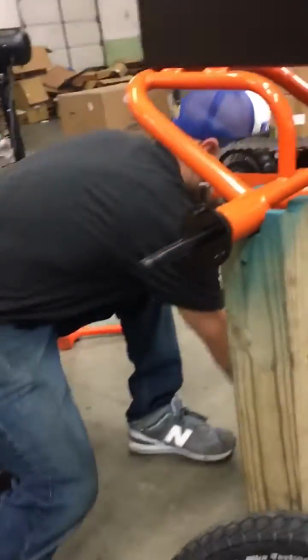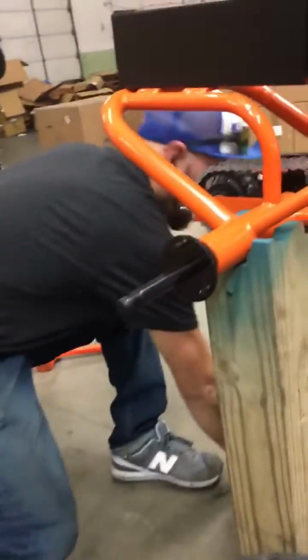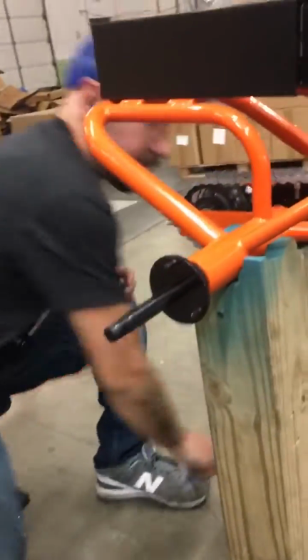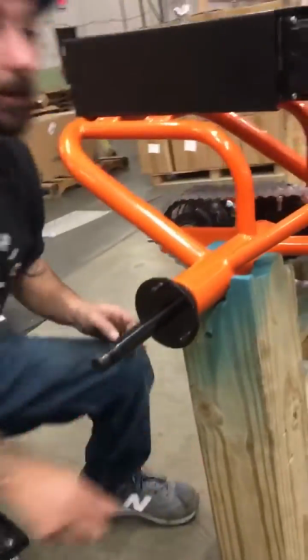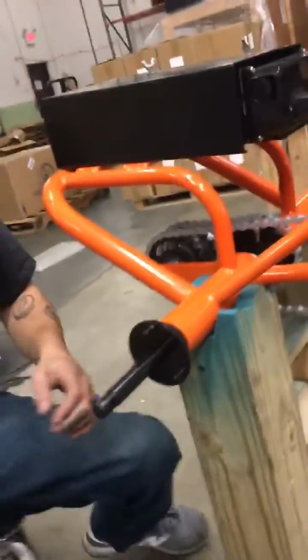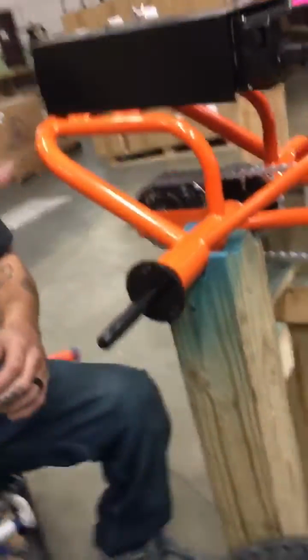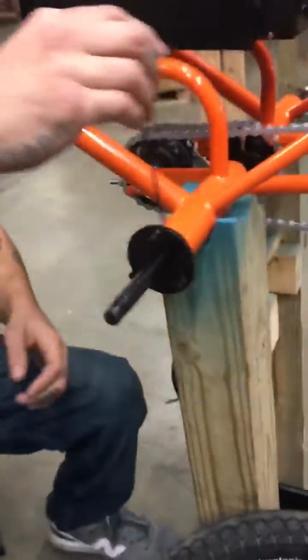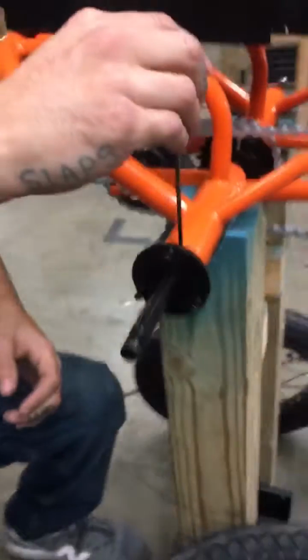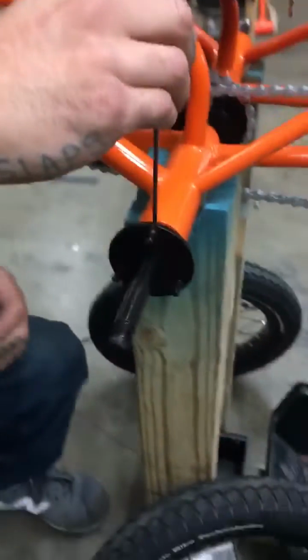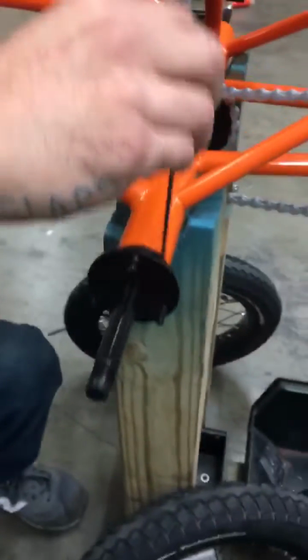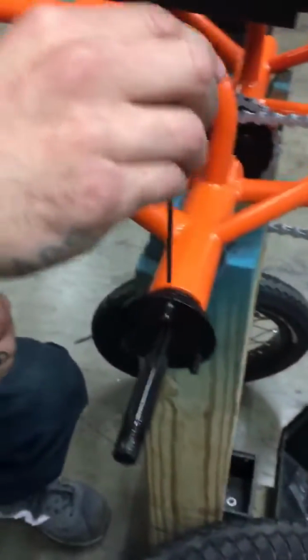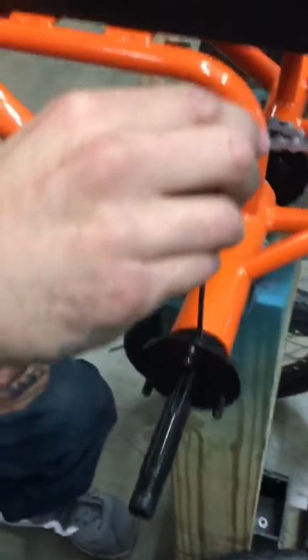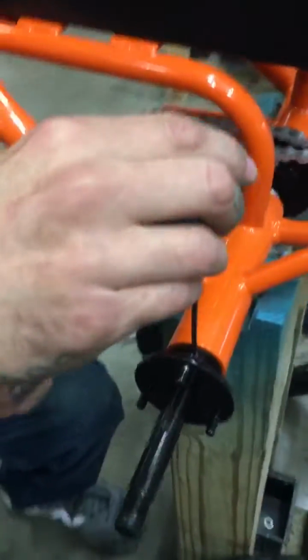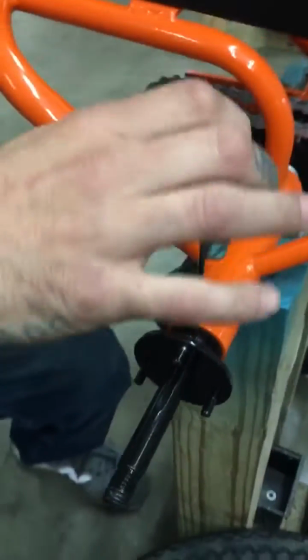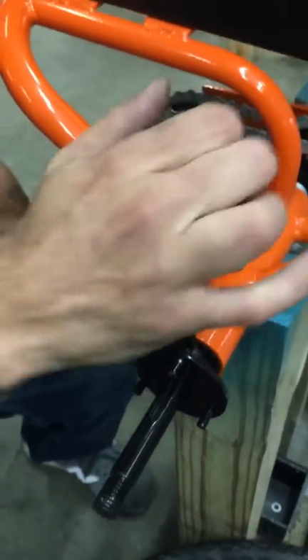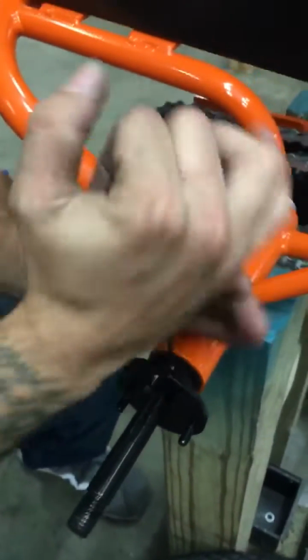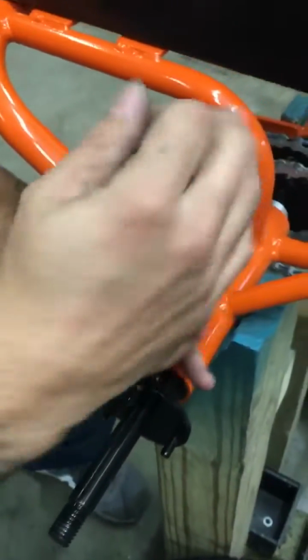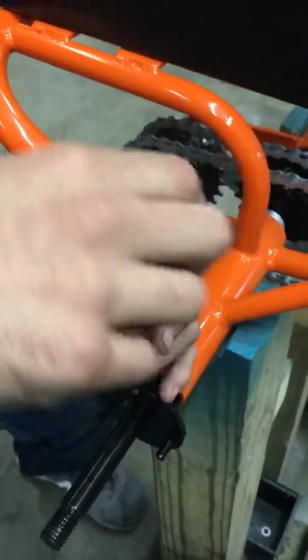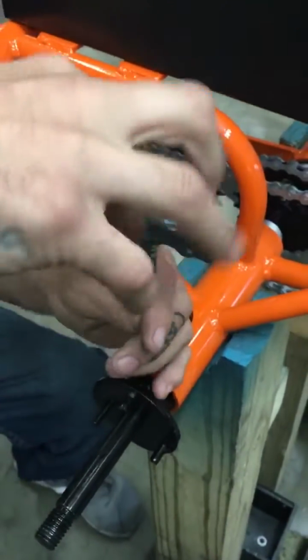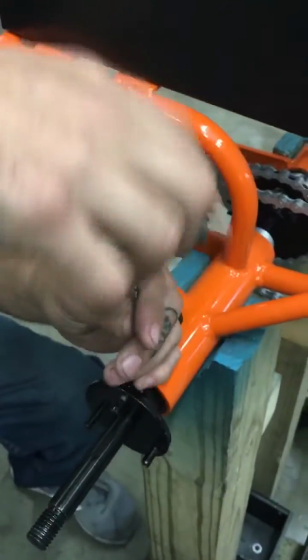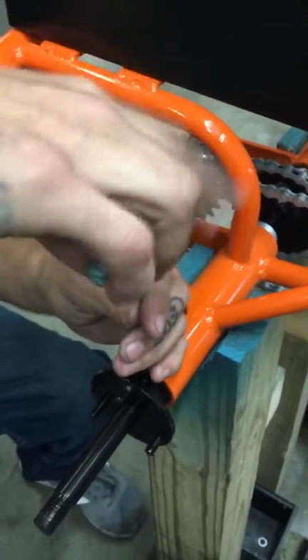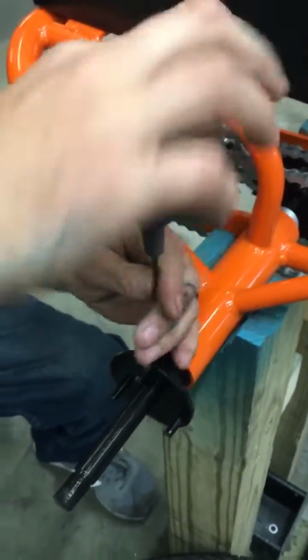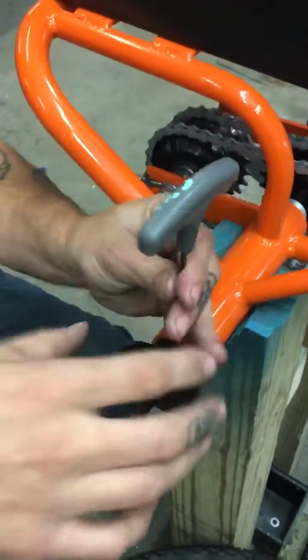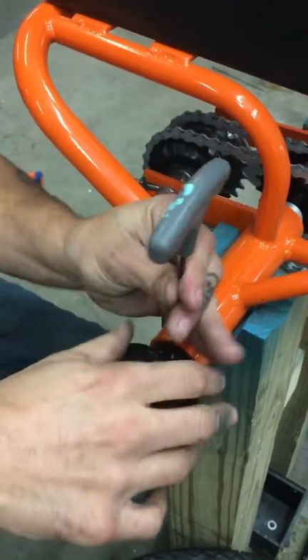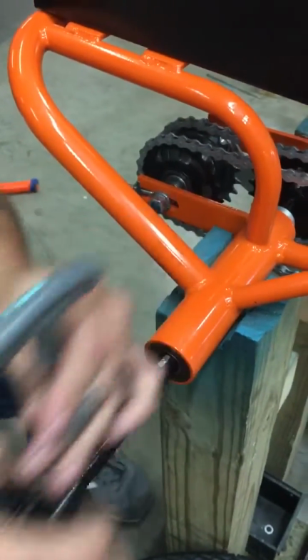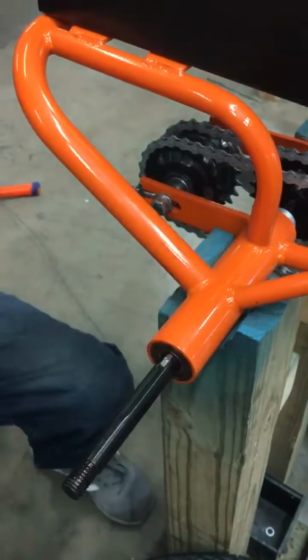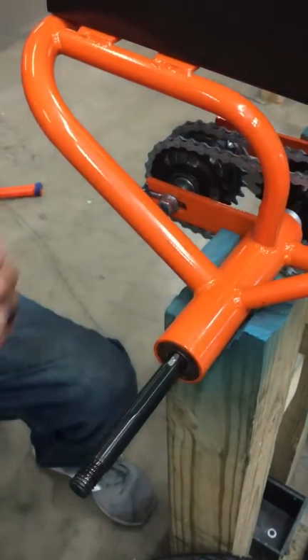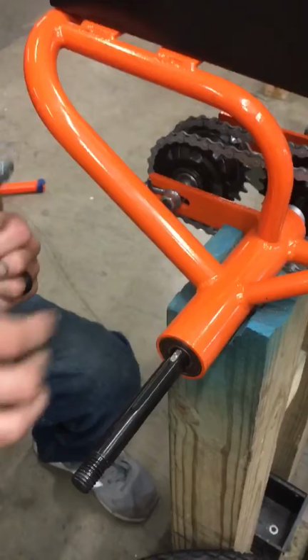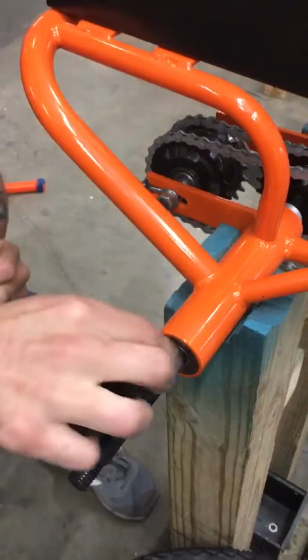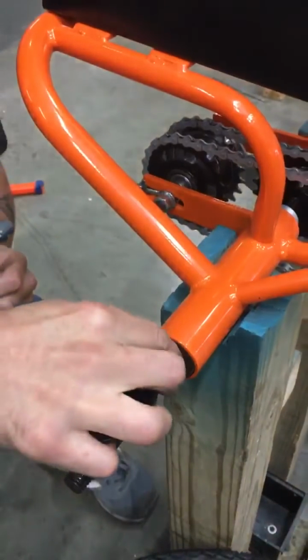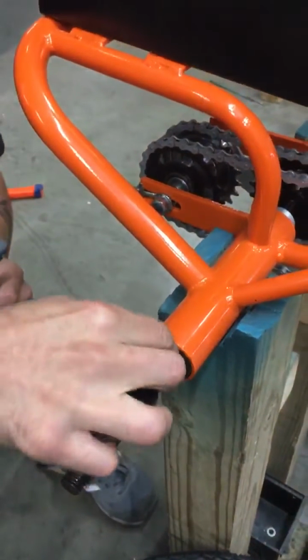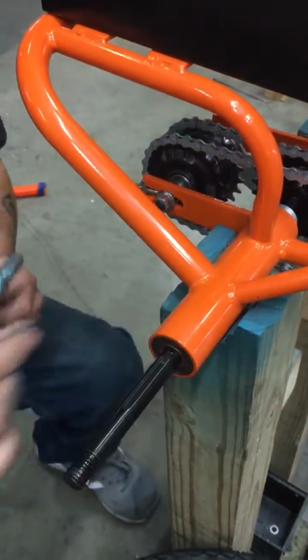Next you're going to use your 3 millimeter to remove the wheel flange. Make sure you hold on to your key.